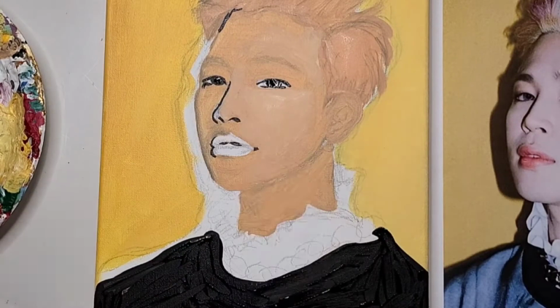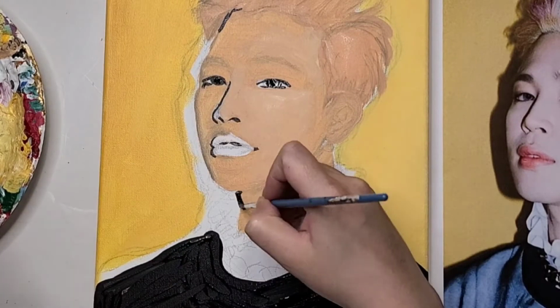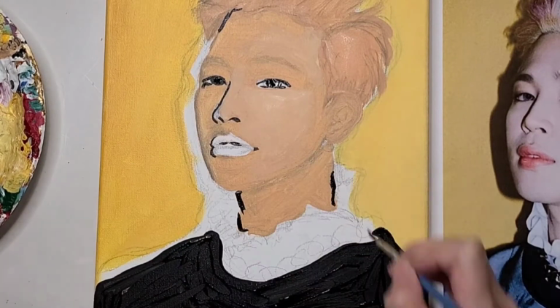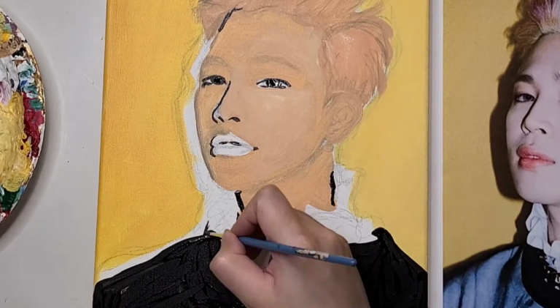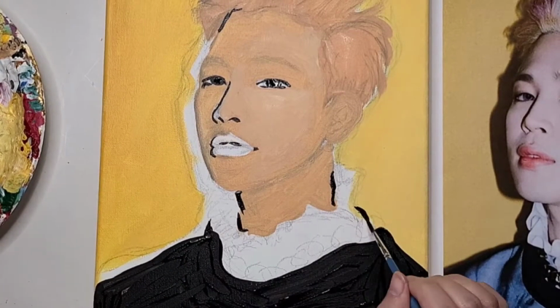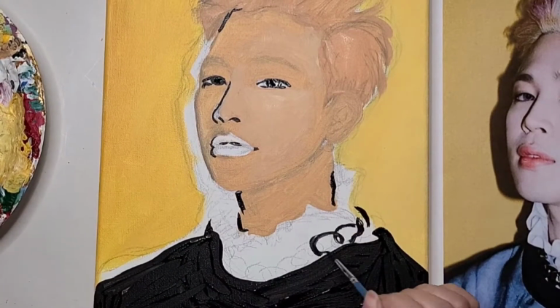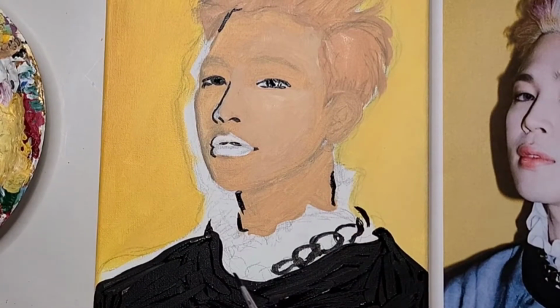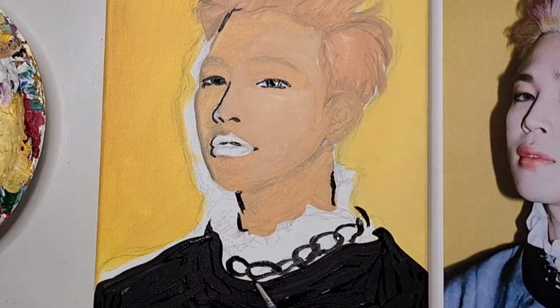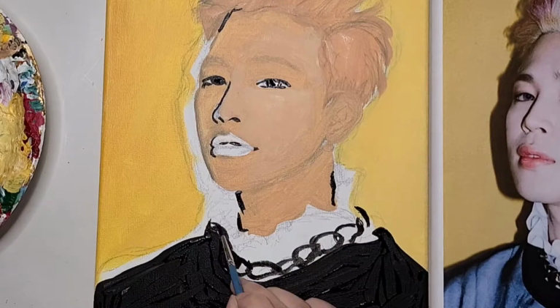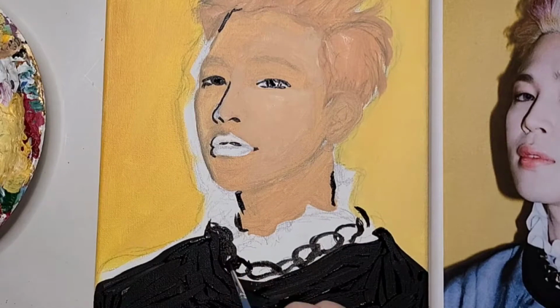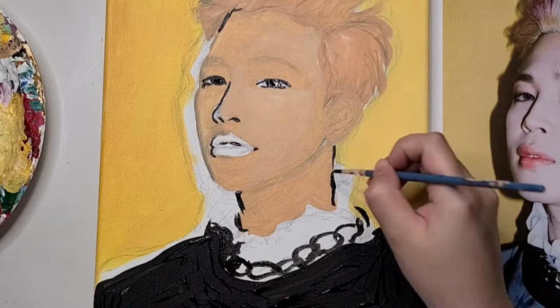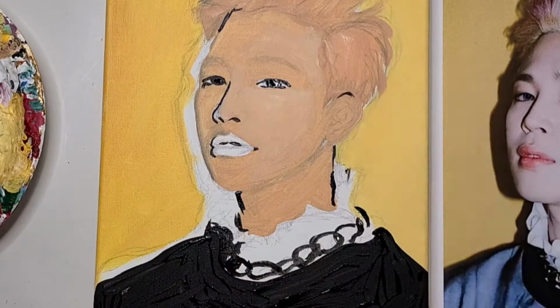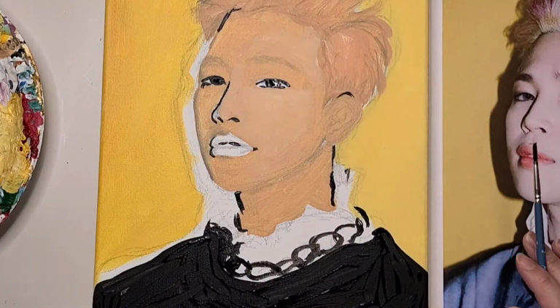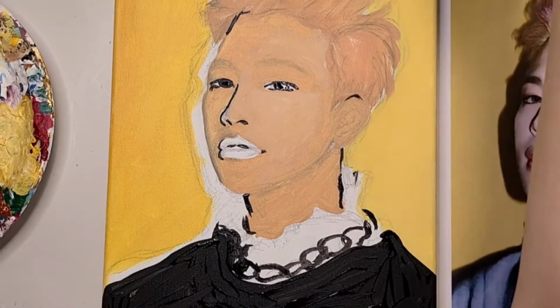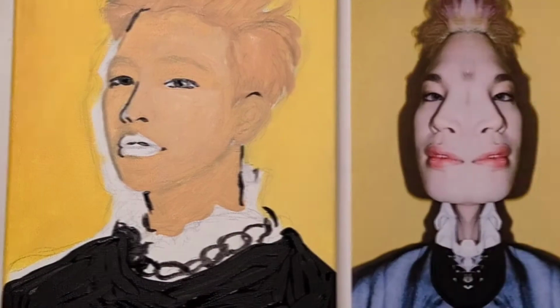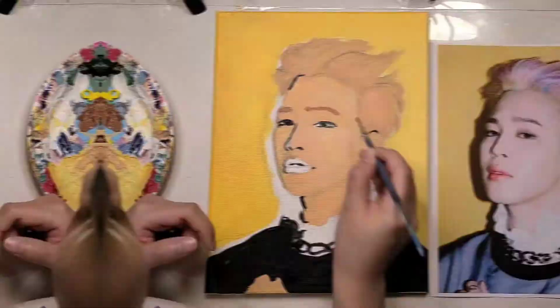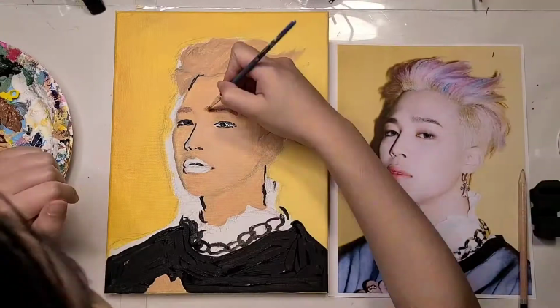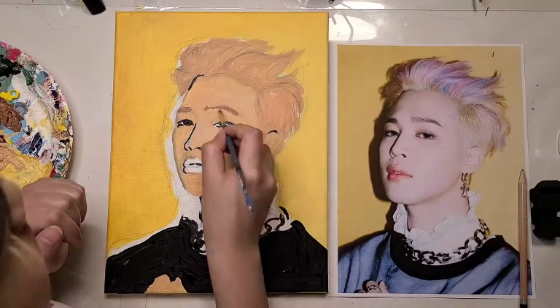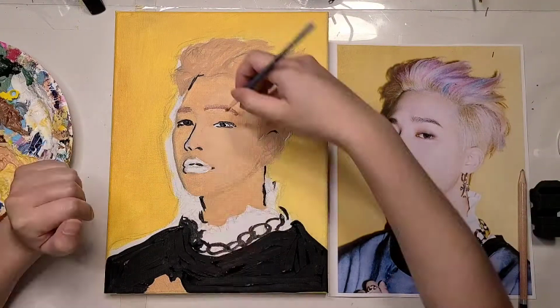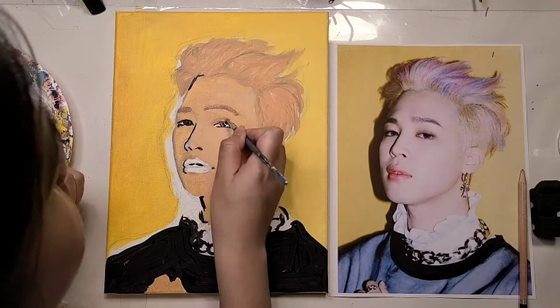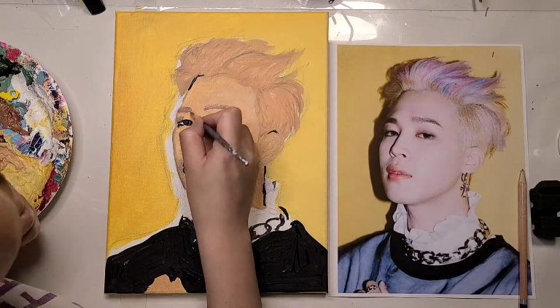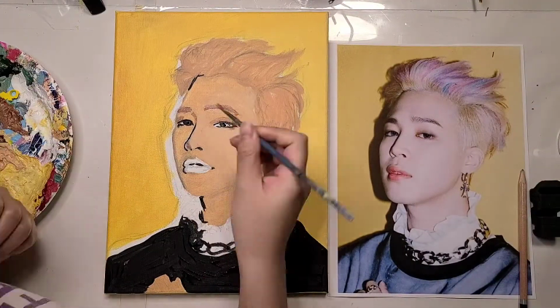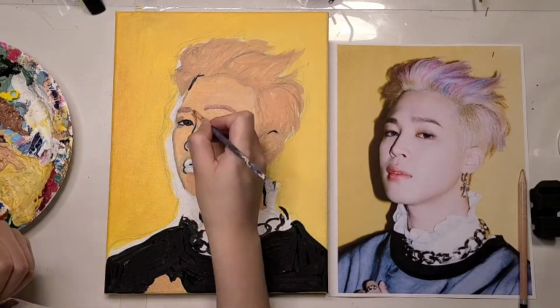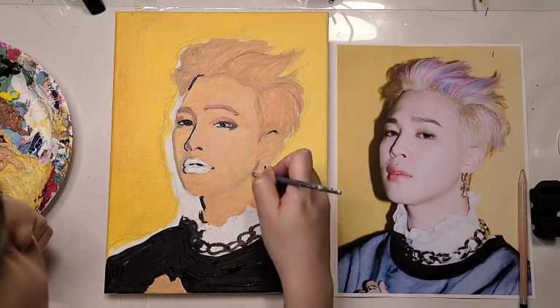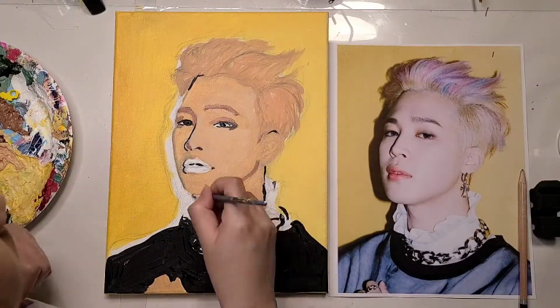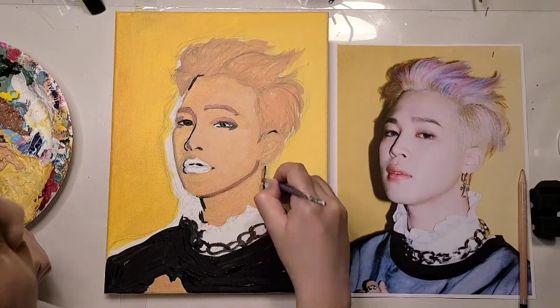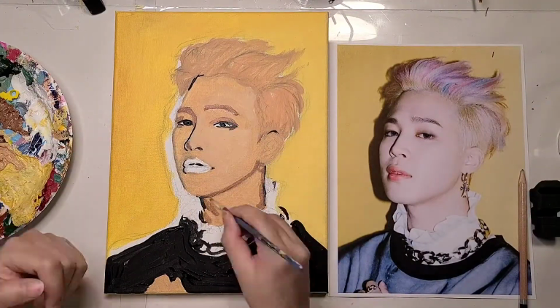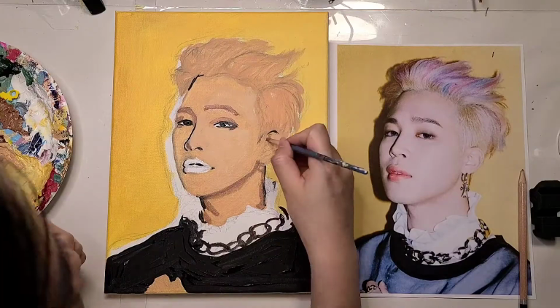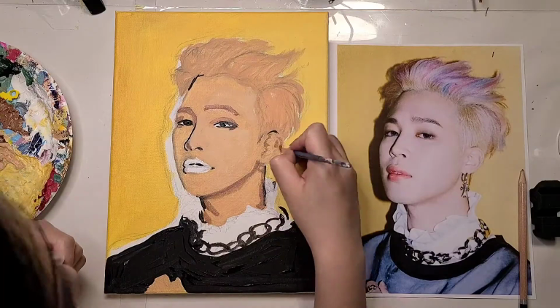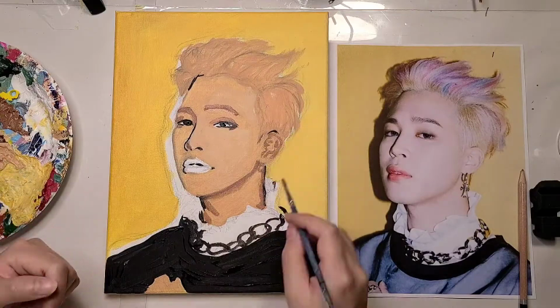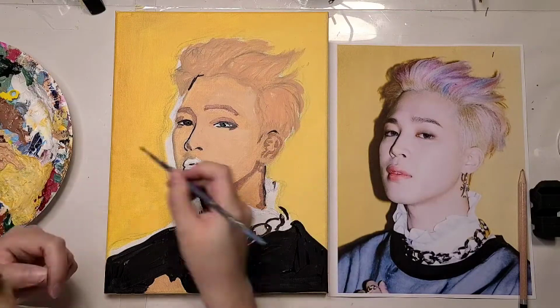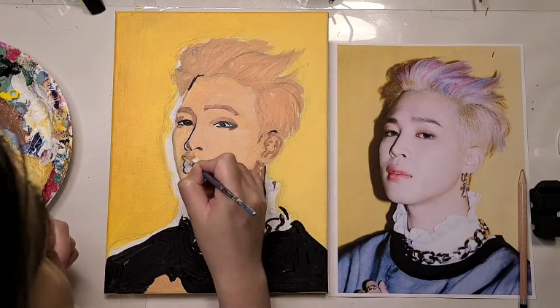And if that happens to you, then that's totally fine. Your painting is going to look bad before it looks good. But don't worry, just trust the process.